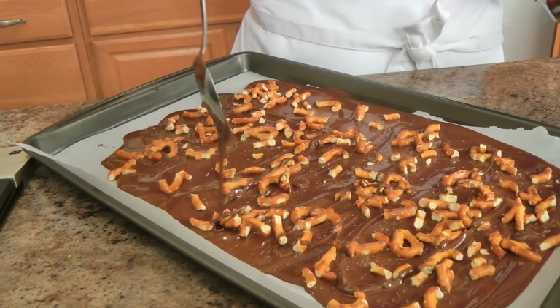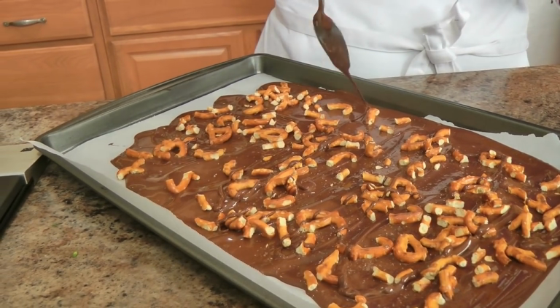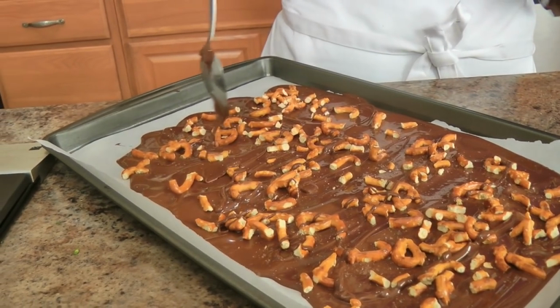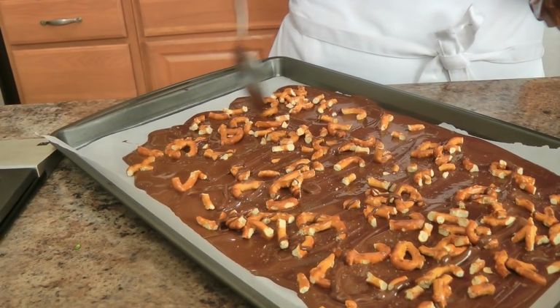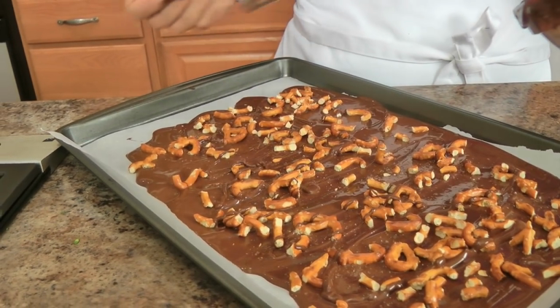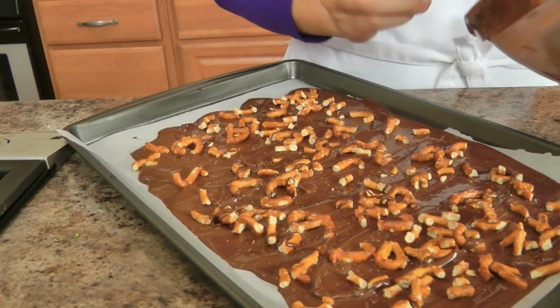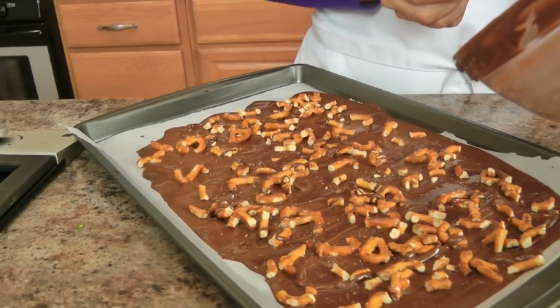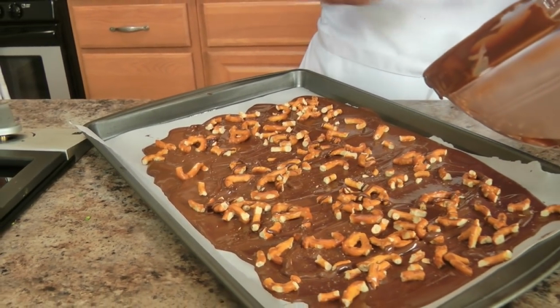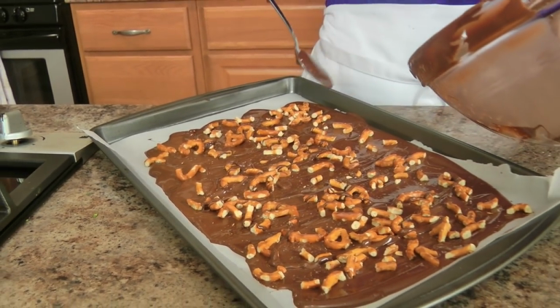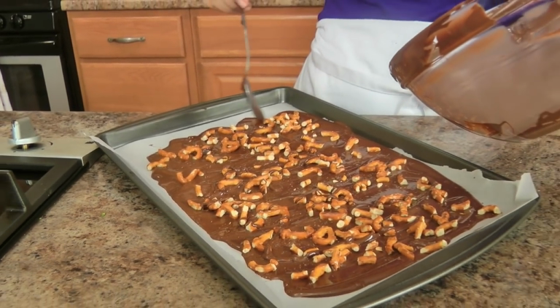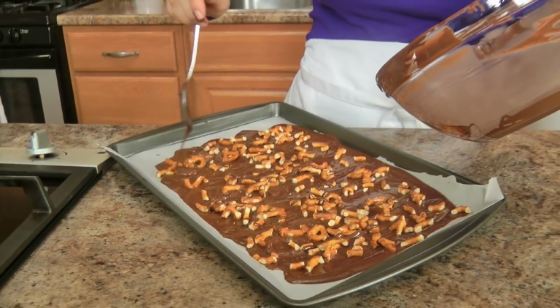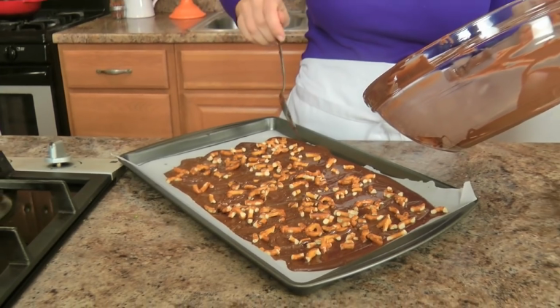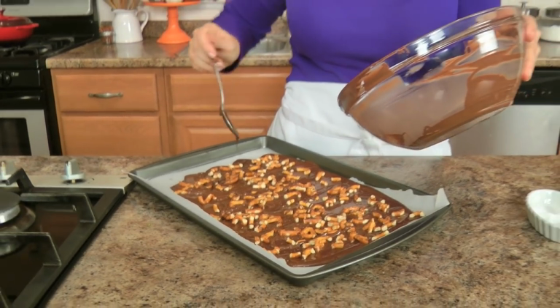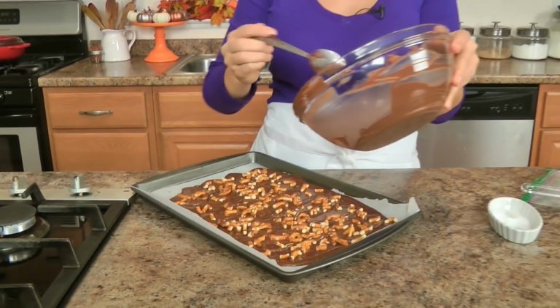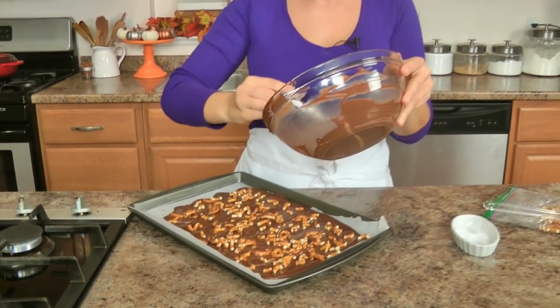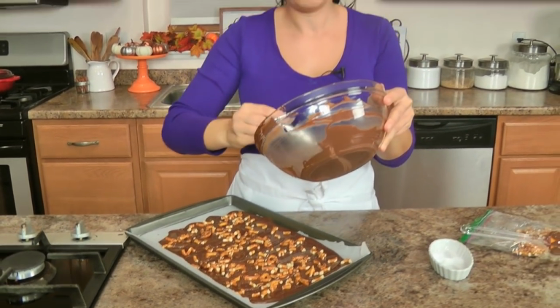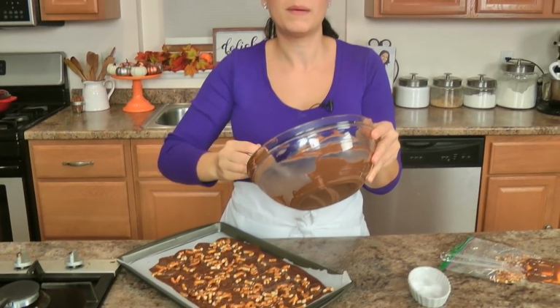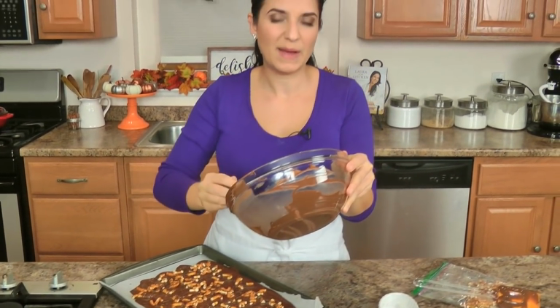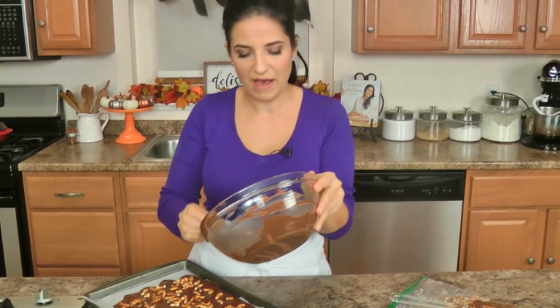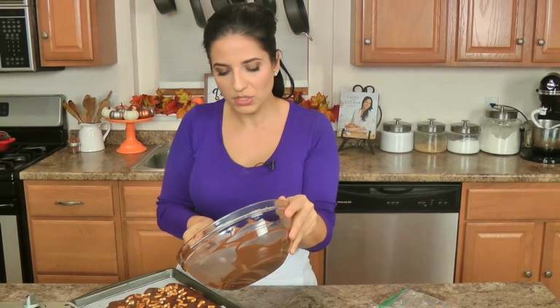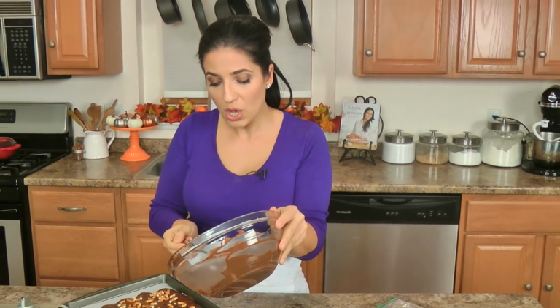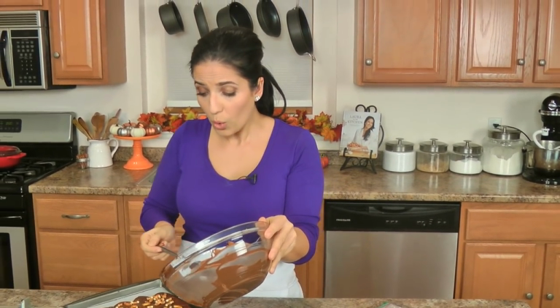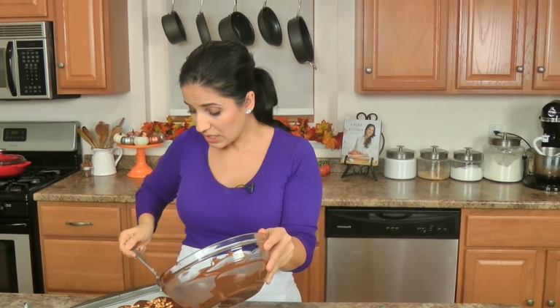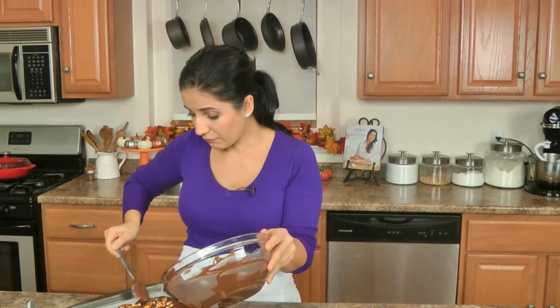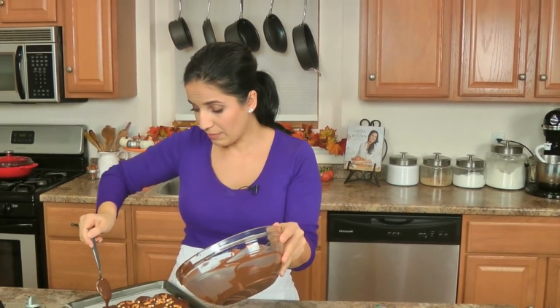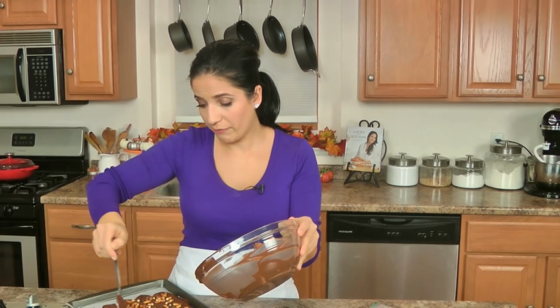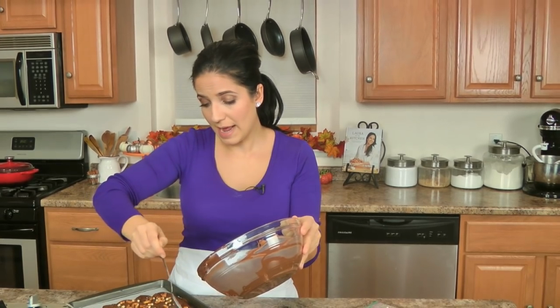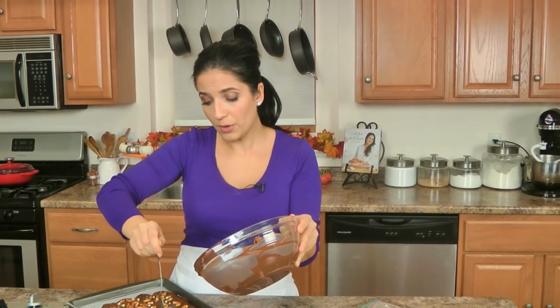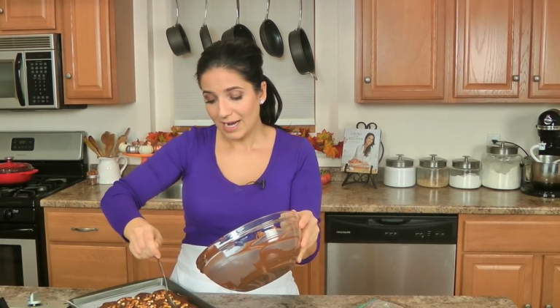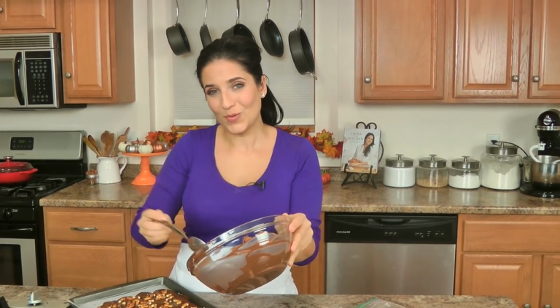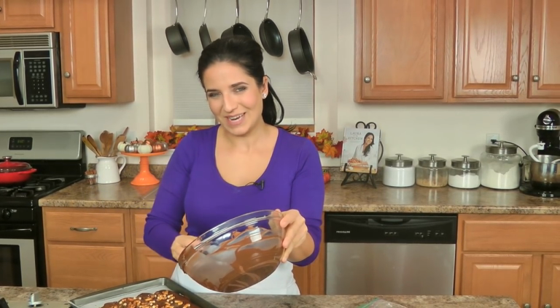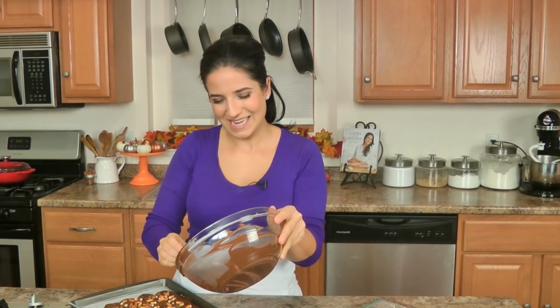Now all you're going to do is pop this into the fridge until it's completely set. It's not going to take very long — probably about a half hour or so — or you can leave it at room temperature for about an hour. I'll show you what it looks like when it's done.